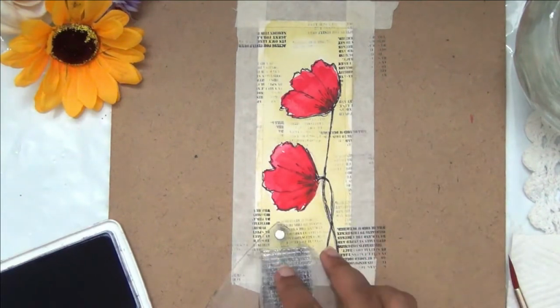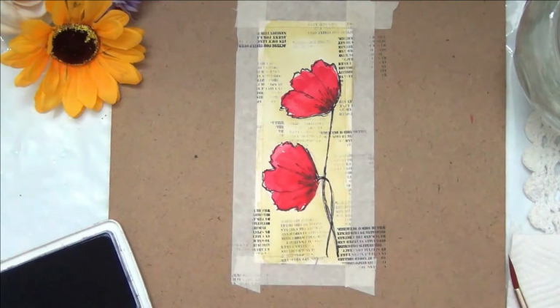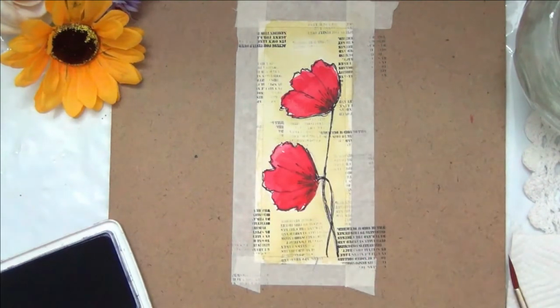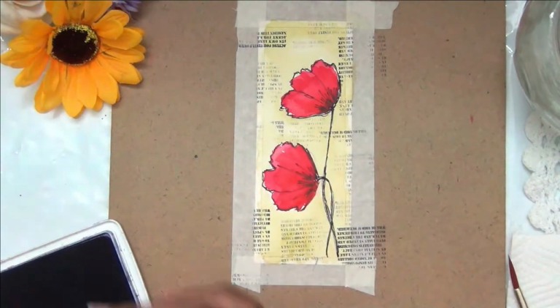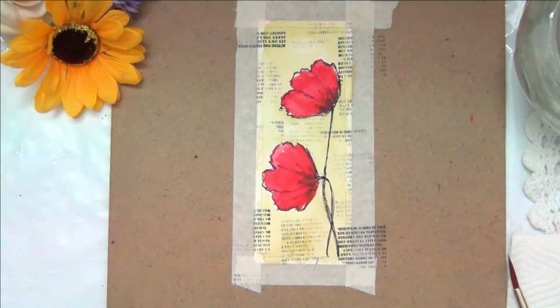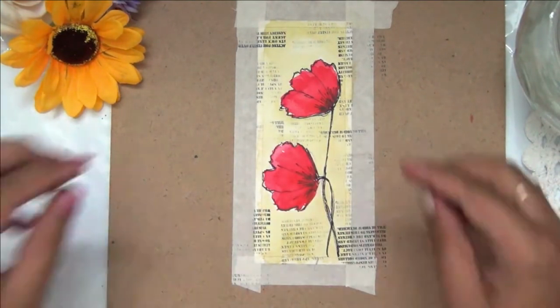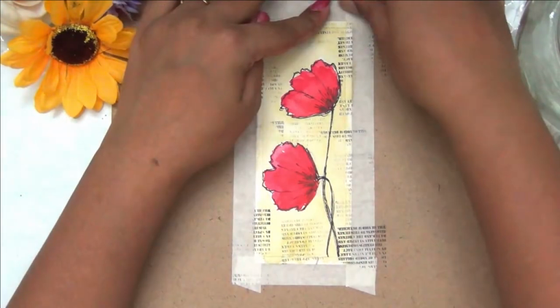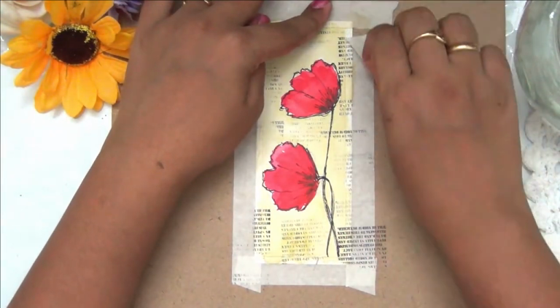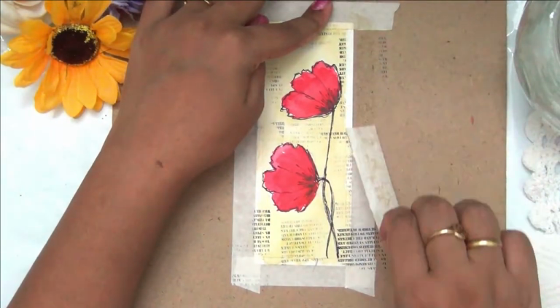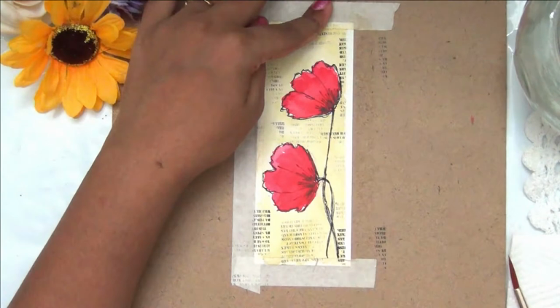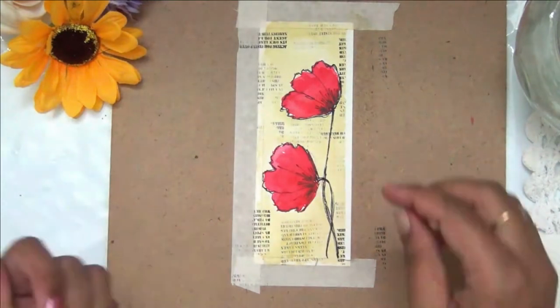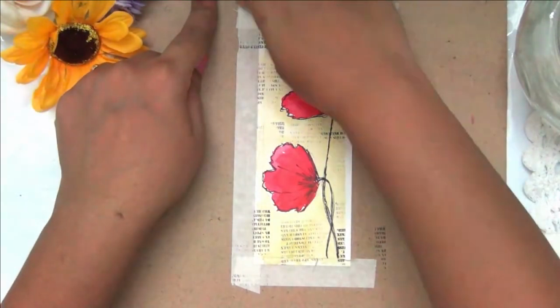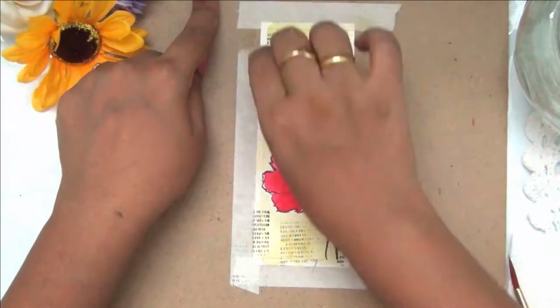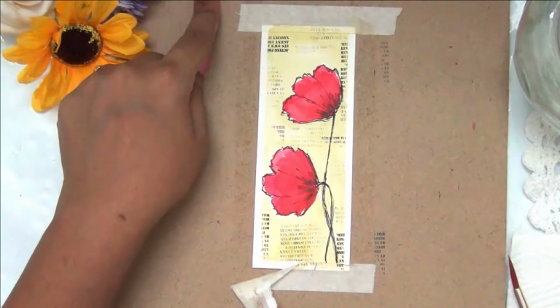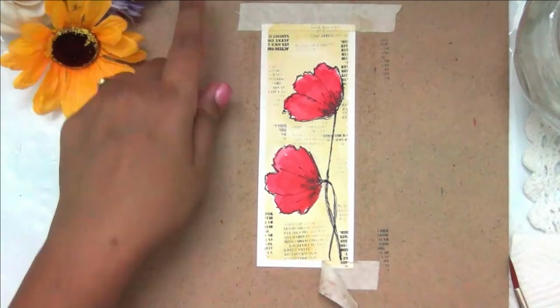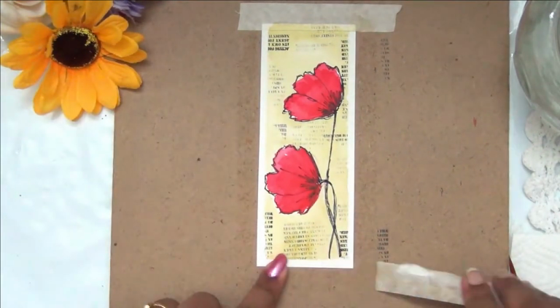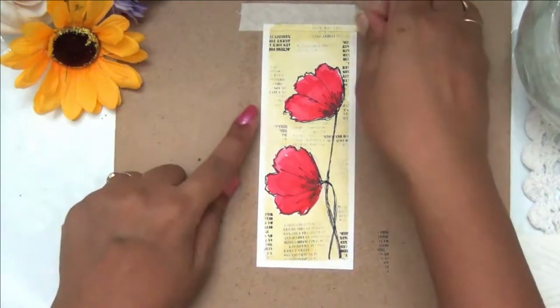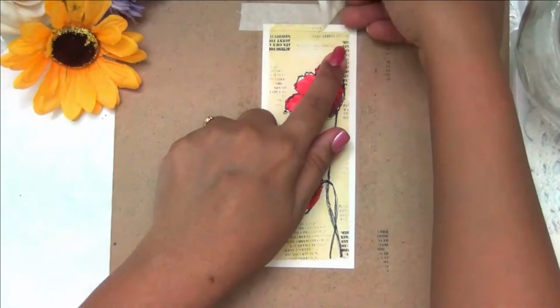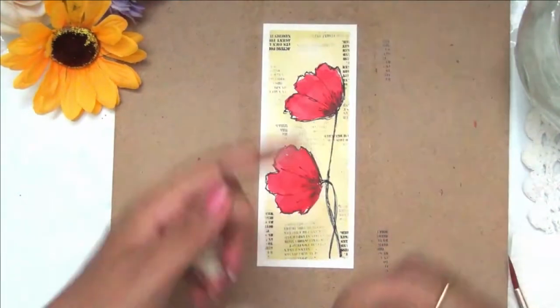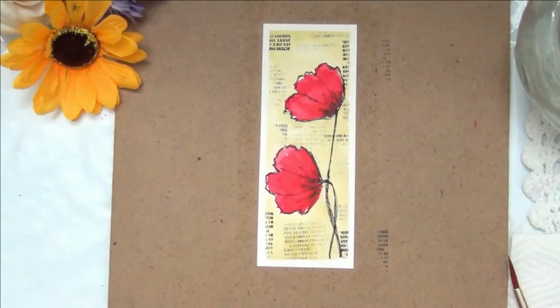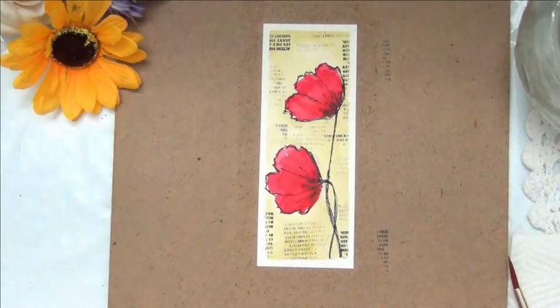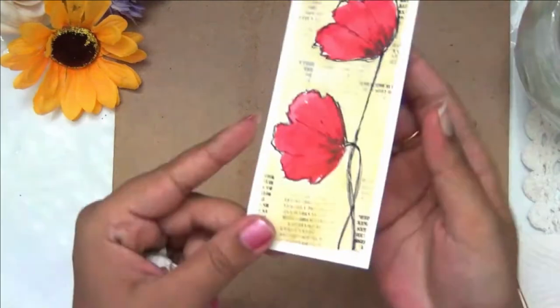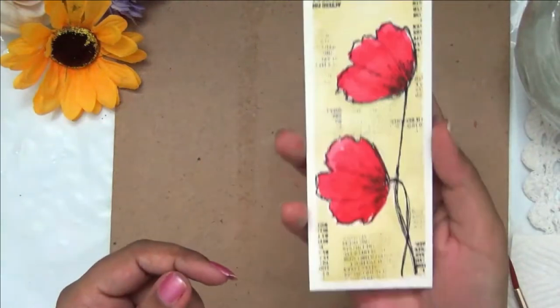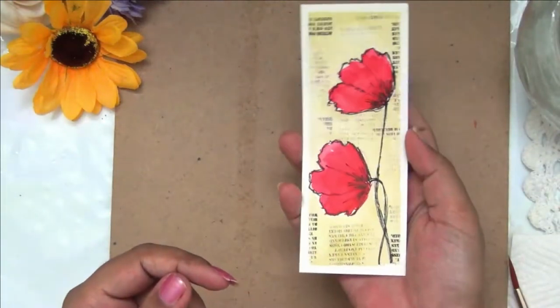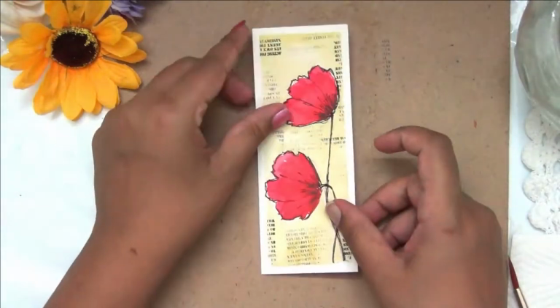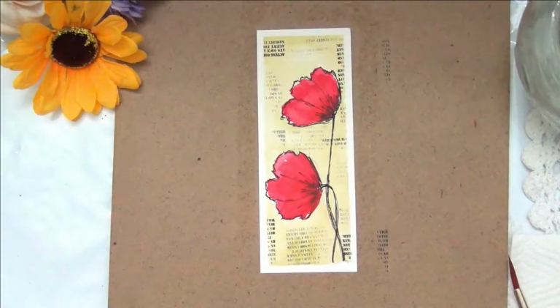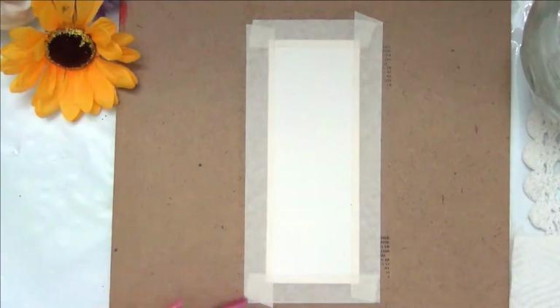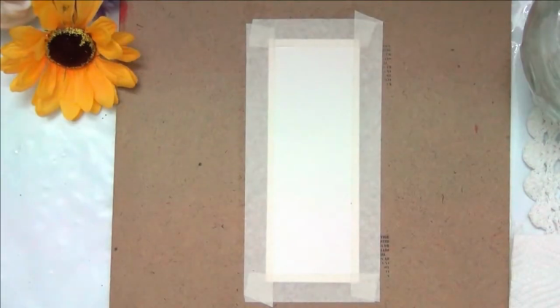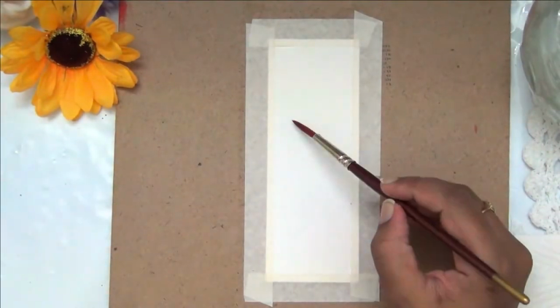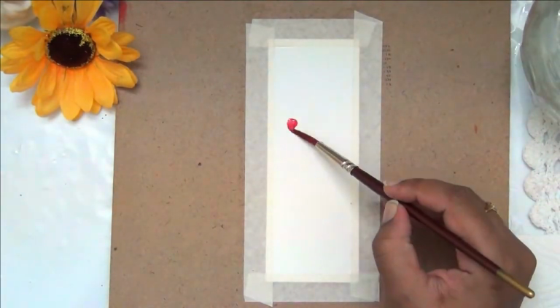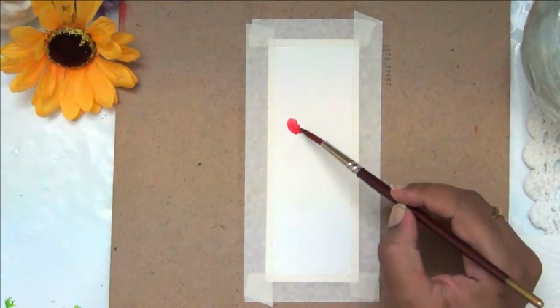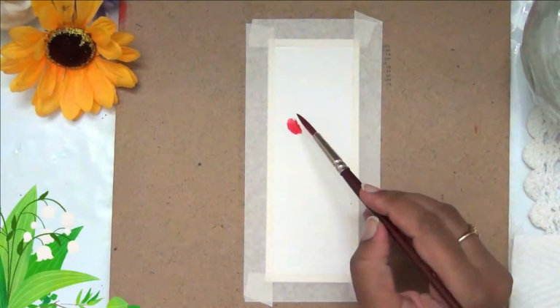That's it — my first bookmark is almost done. Now it's the reveal time — I'm peeling off my tape. It's a very easy bookmark and it hardly took 10 minutes to finish. Now let's go ahead with the second bookmark.